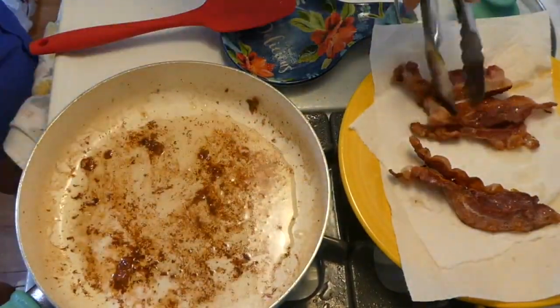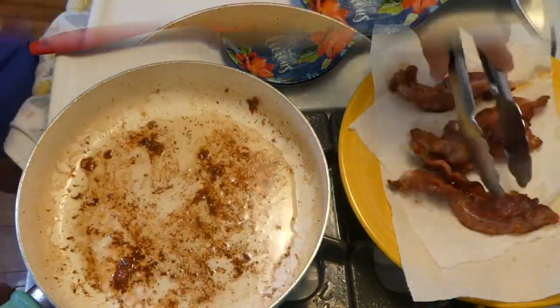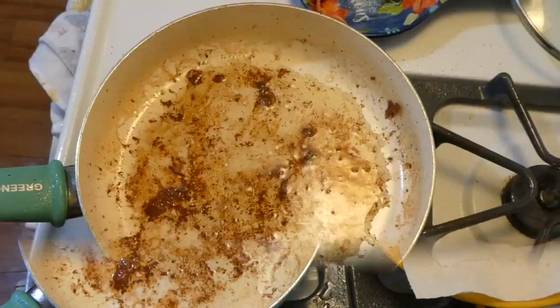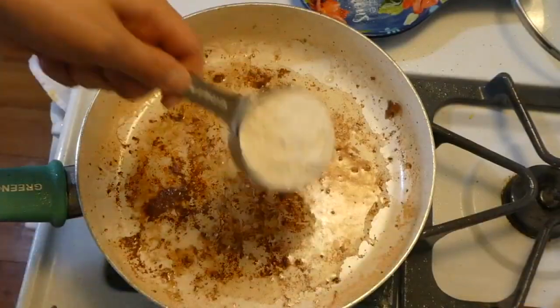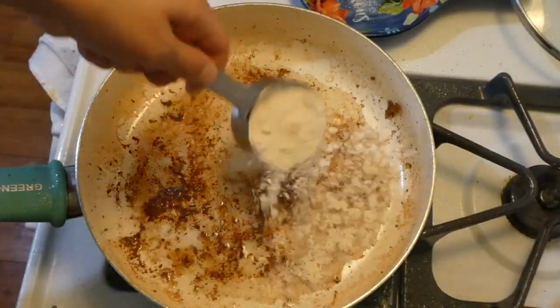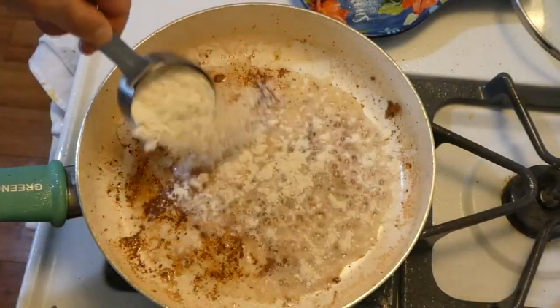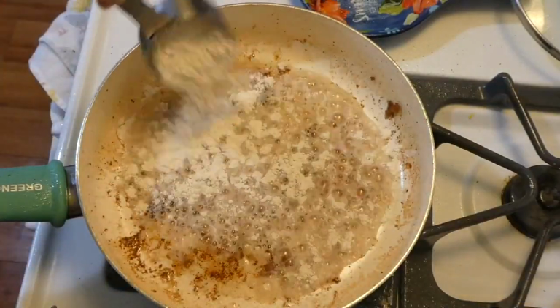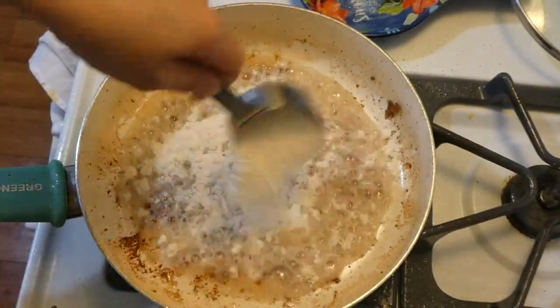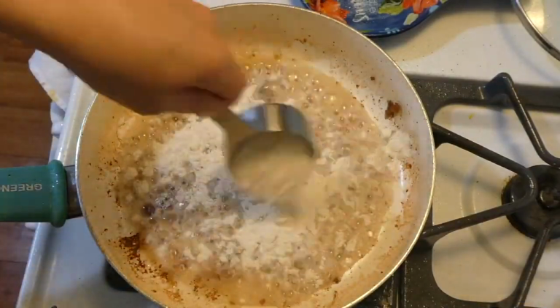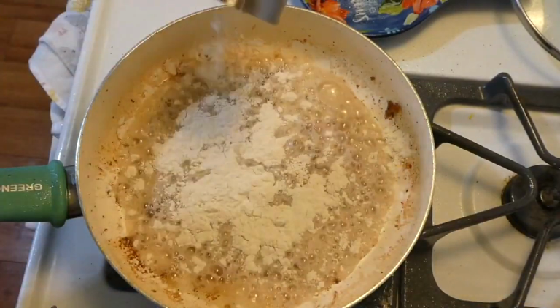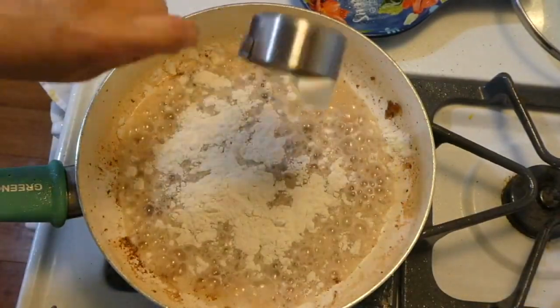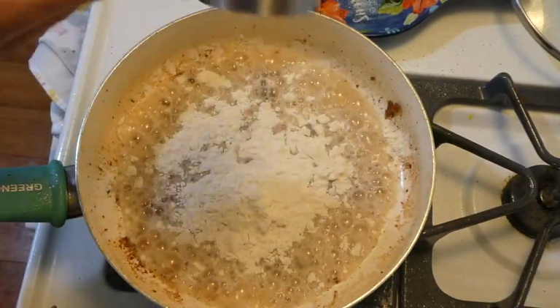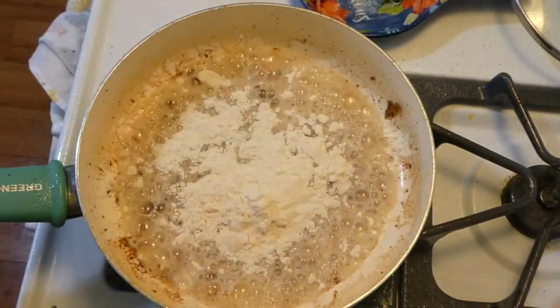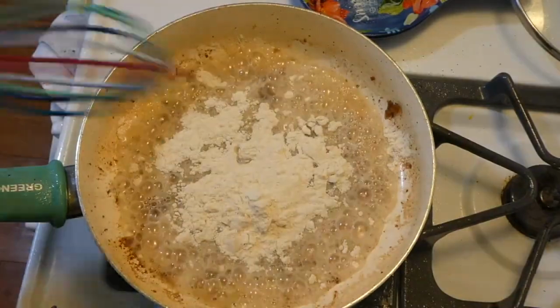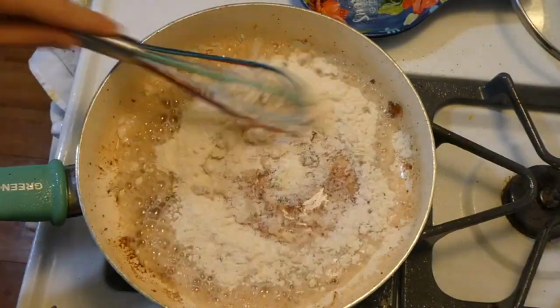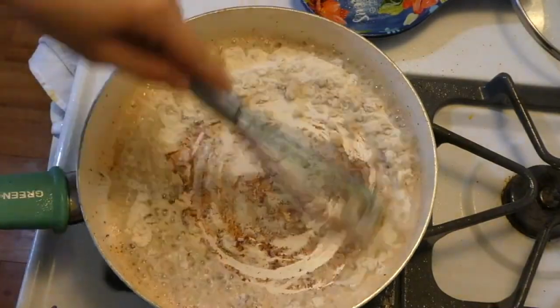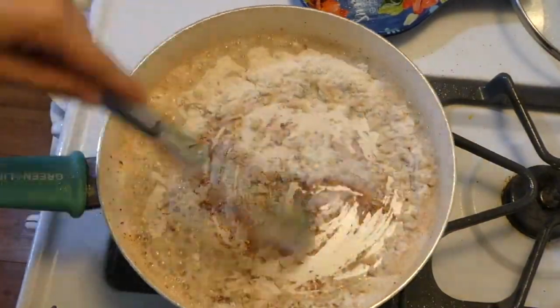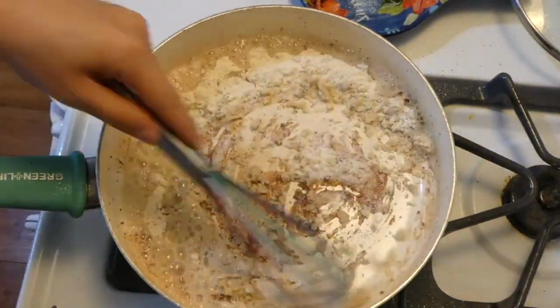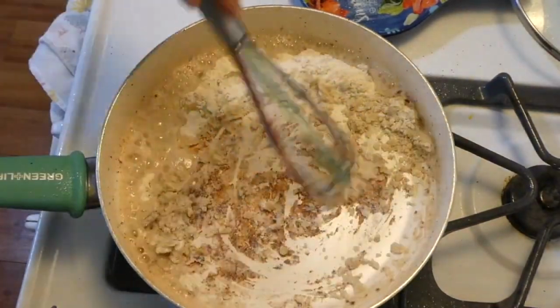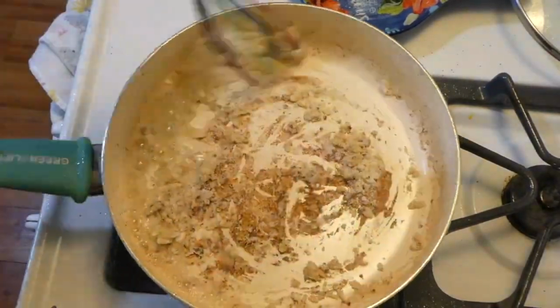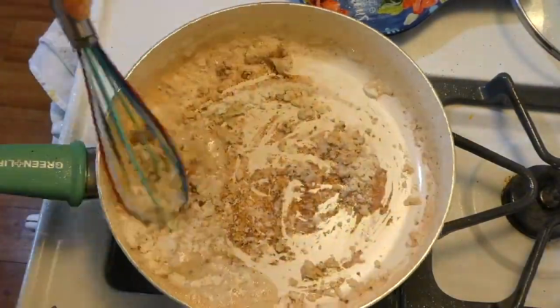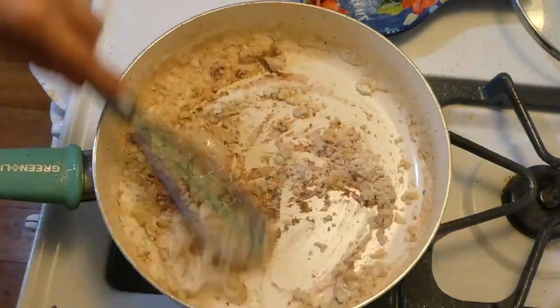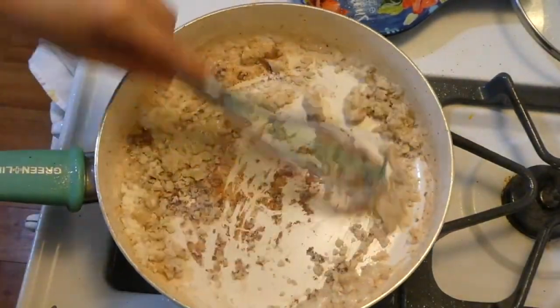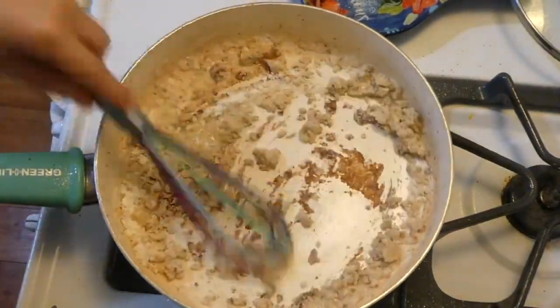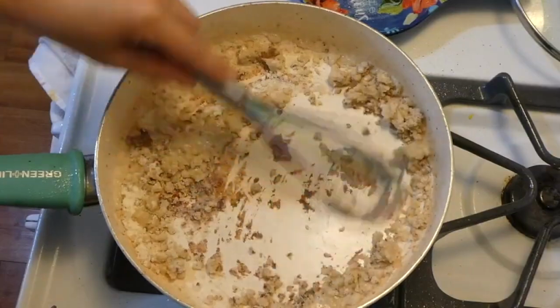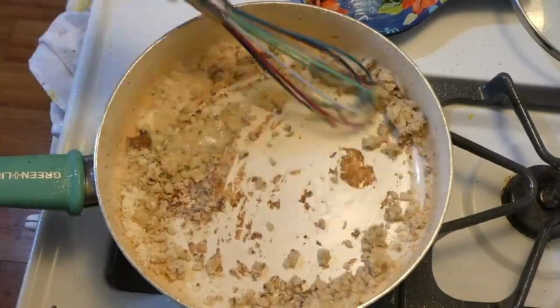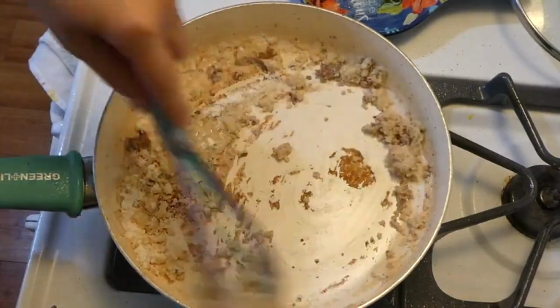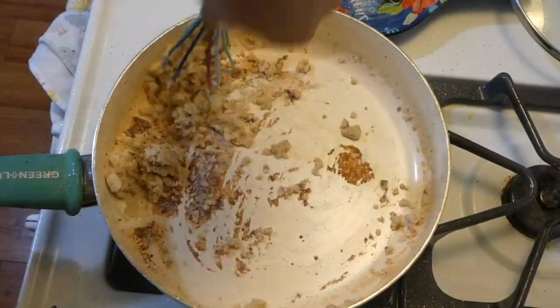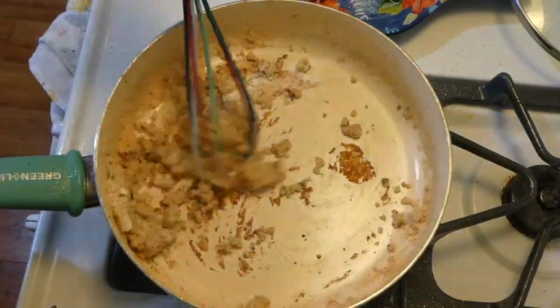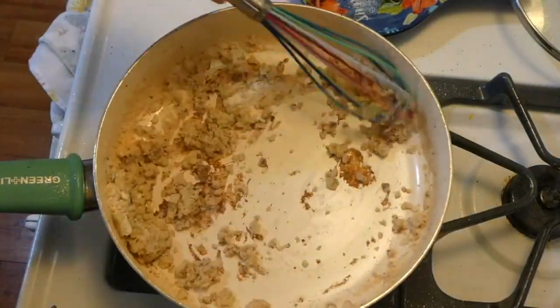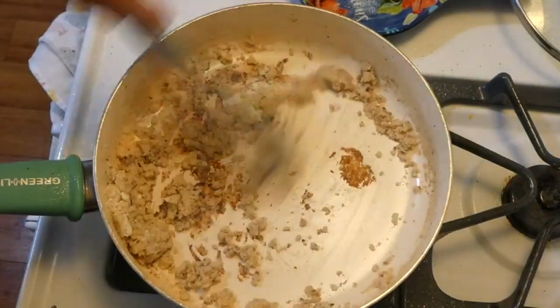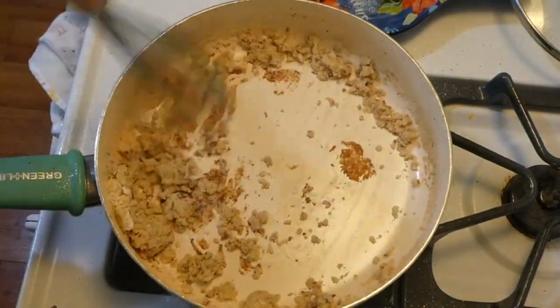Once the bacon is cooked, I remove it to a separate plate. To the bacon grease left in the saucepan, I added a little over a quarter cup of flour and whisked this together for about one to two minutes.